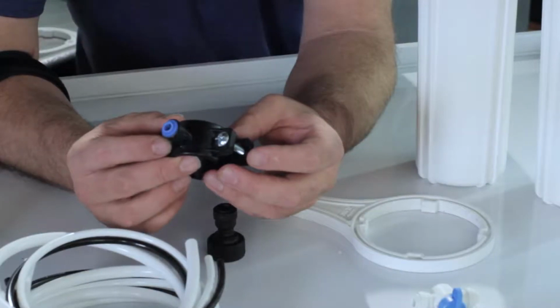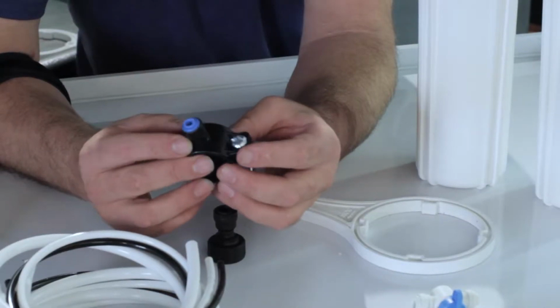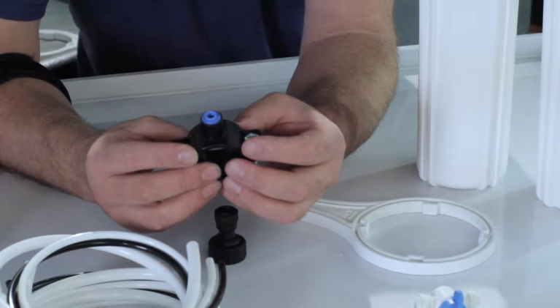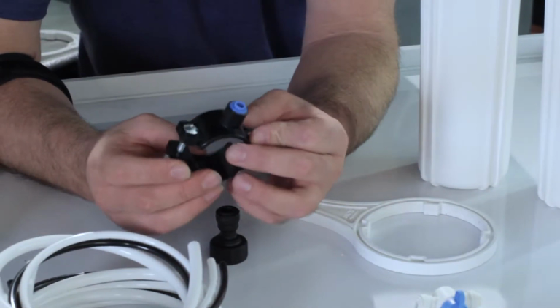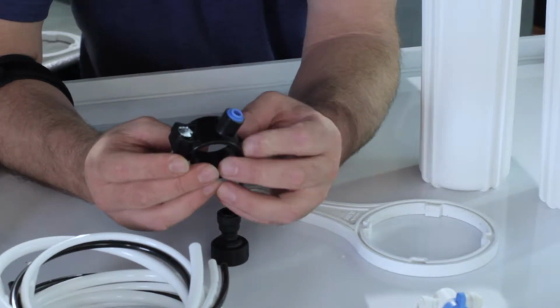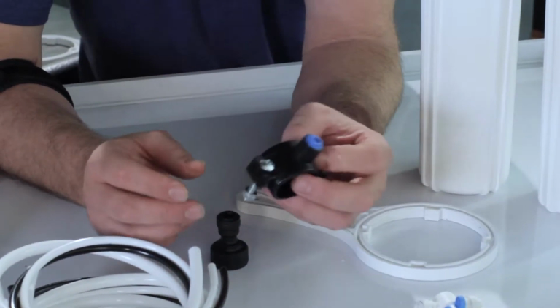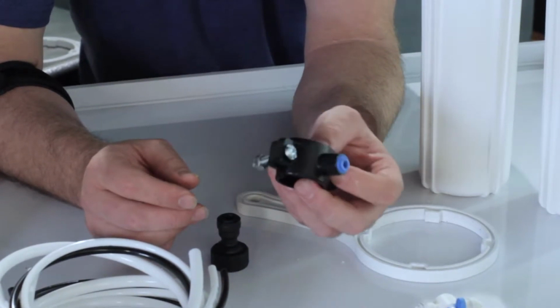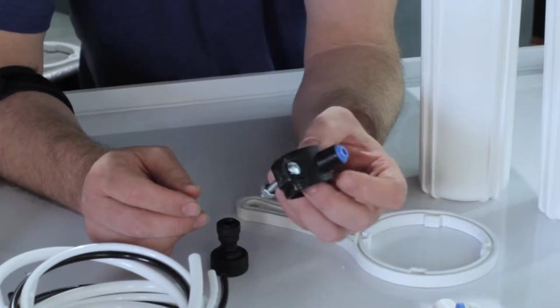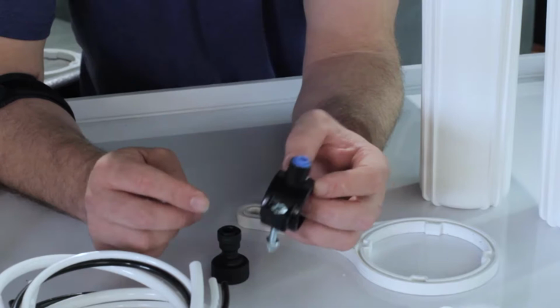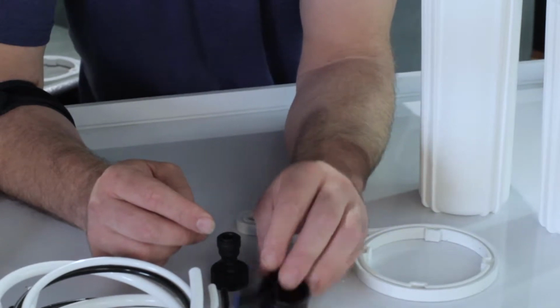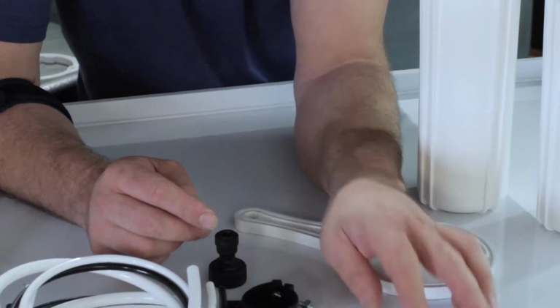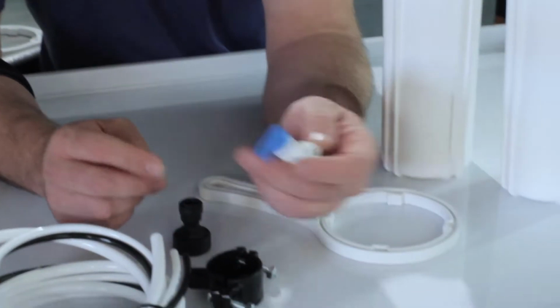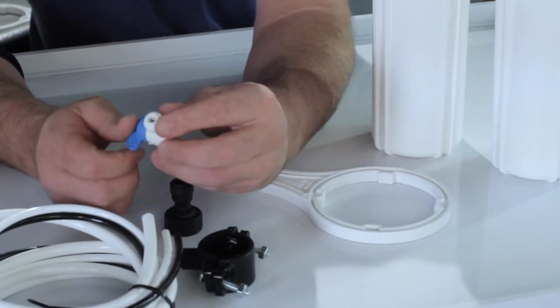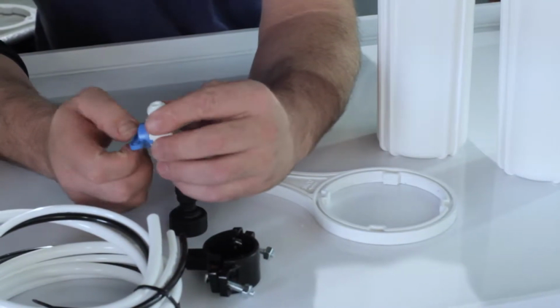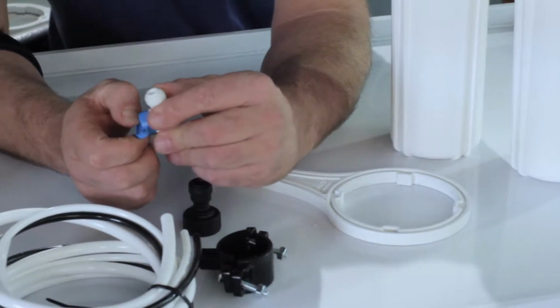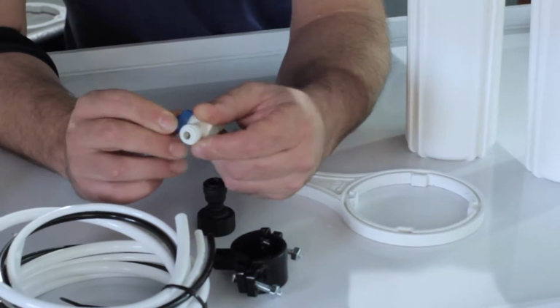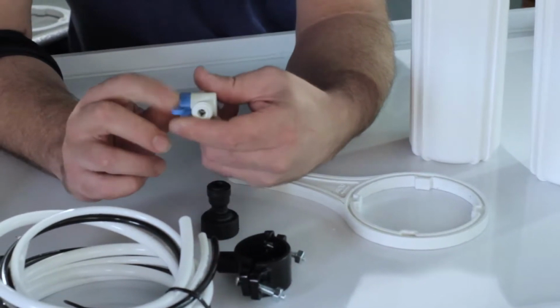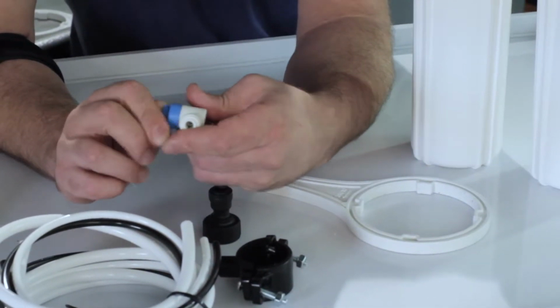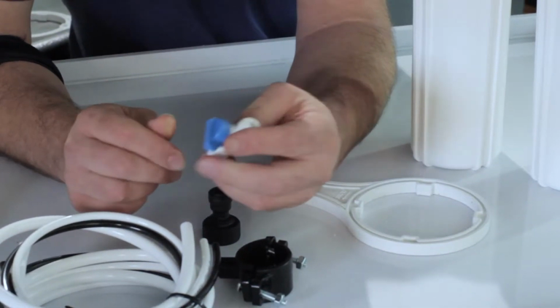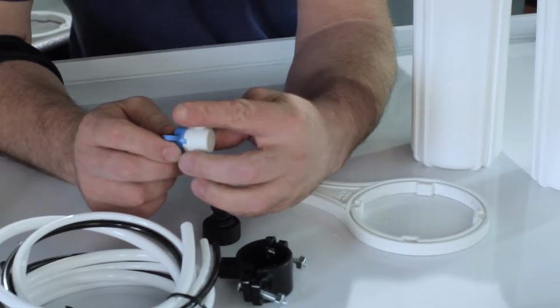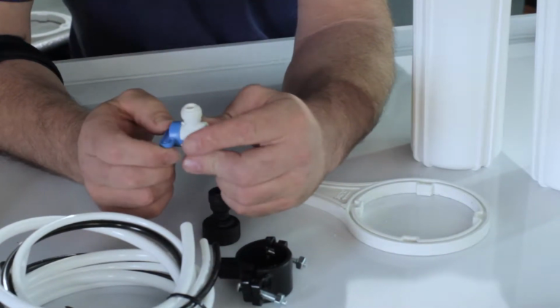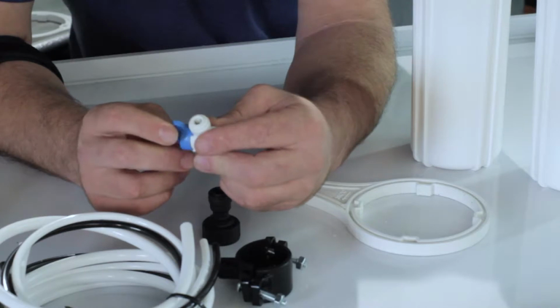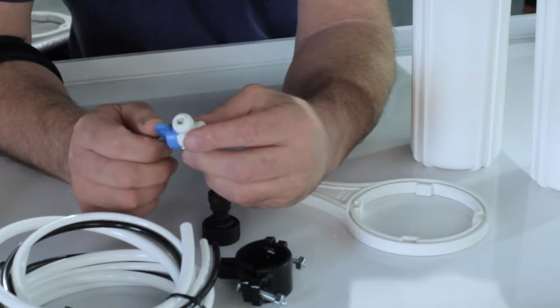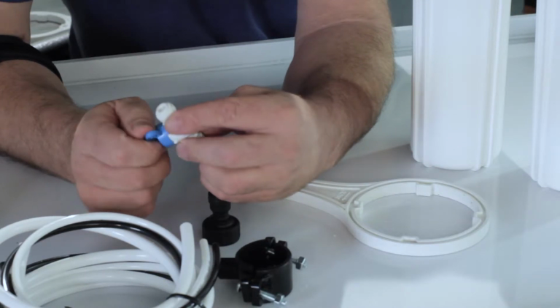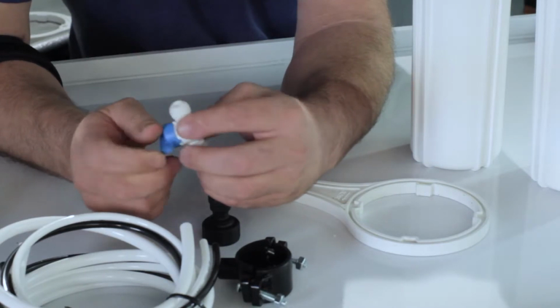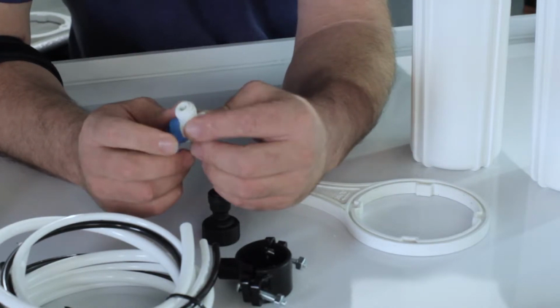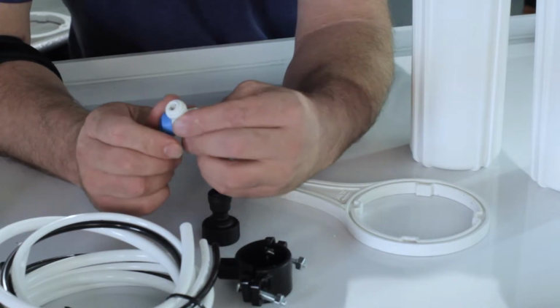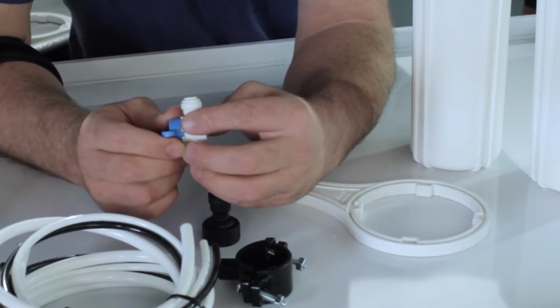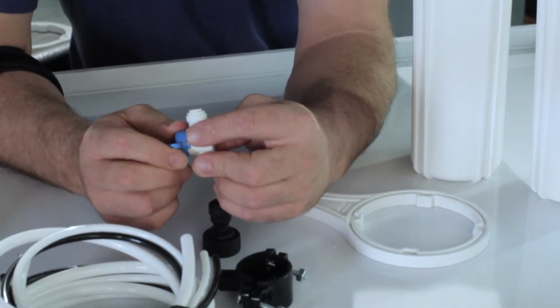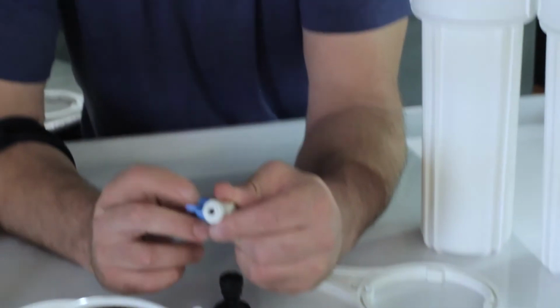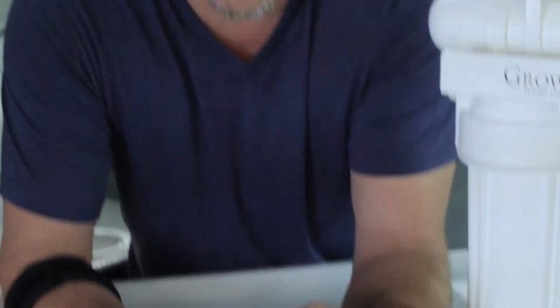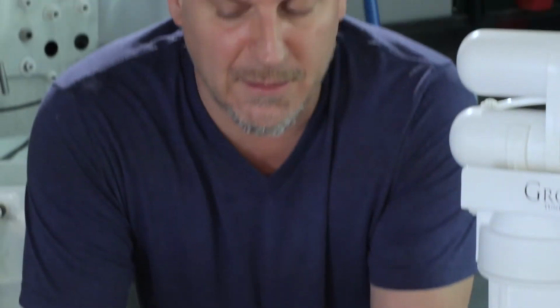You can plumb up to an existing pipe for a drain to pump the drain to. And you get an extra ball valve, which you can use to shut off the RO, use it in the water system downflow of the RO, or for whatever you need it for.